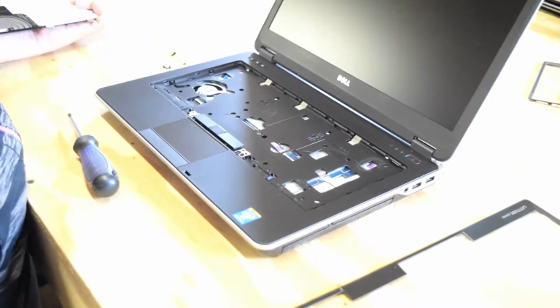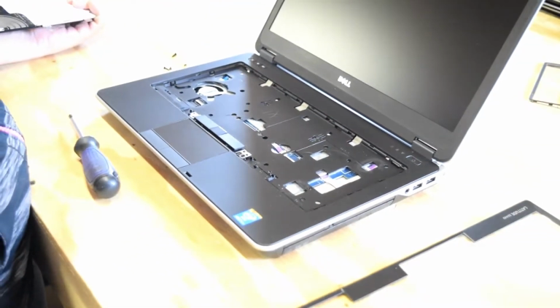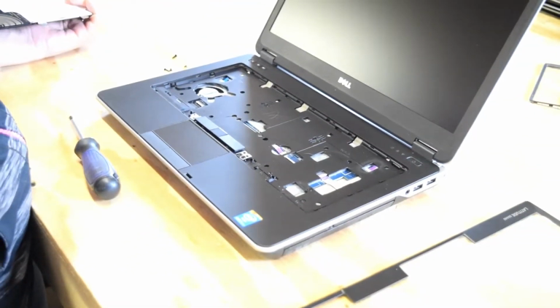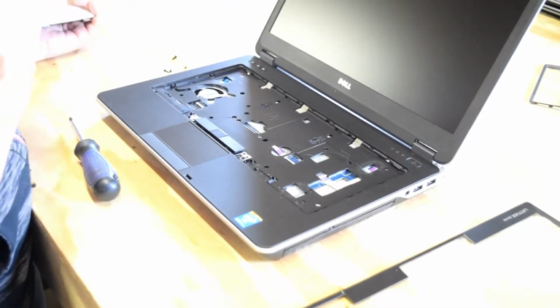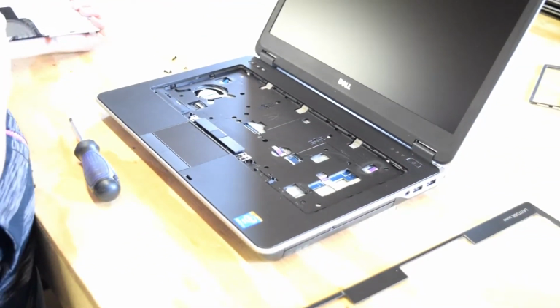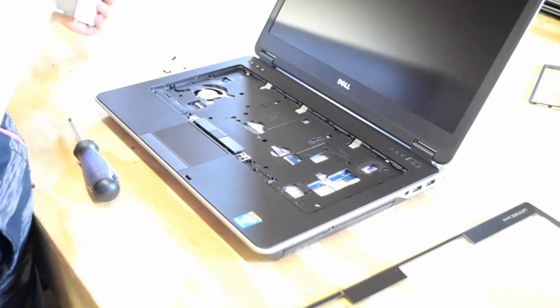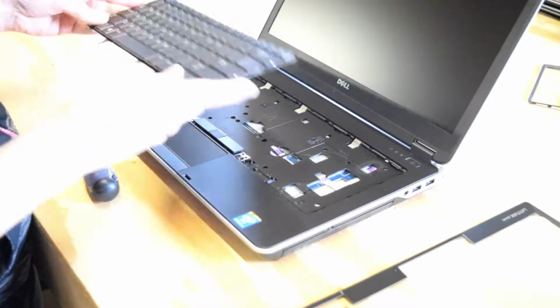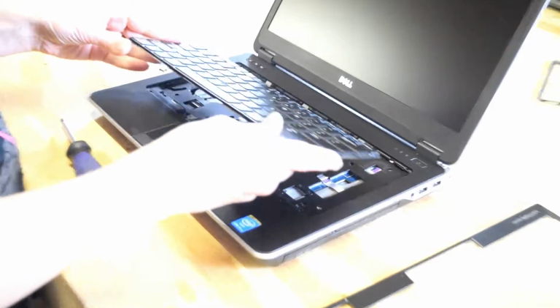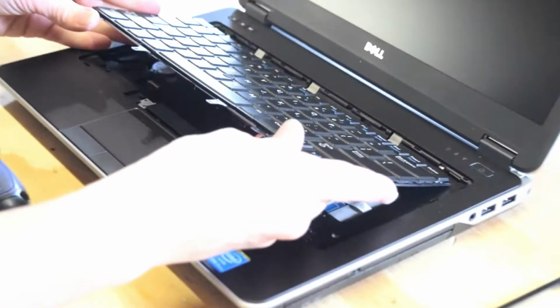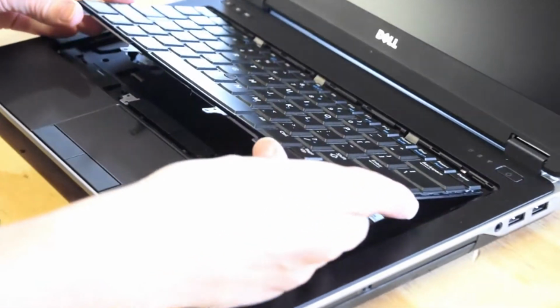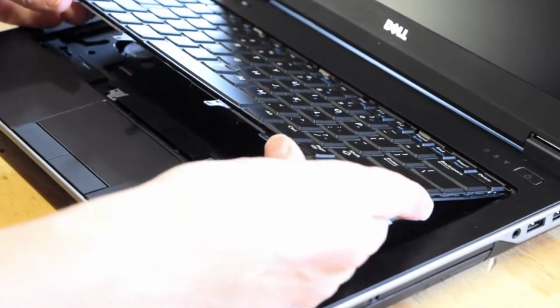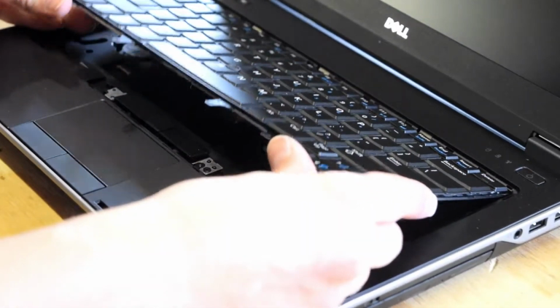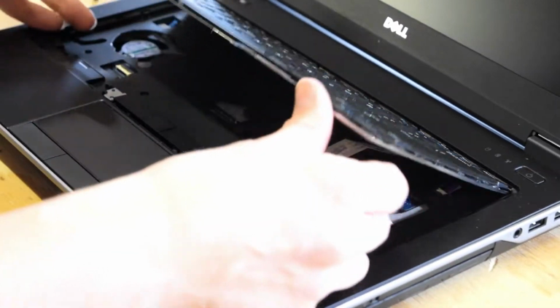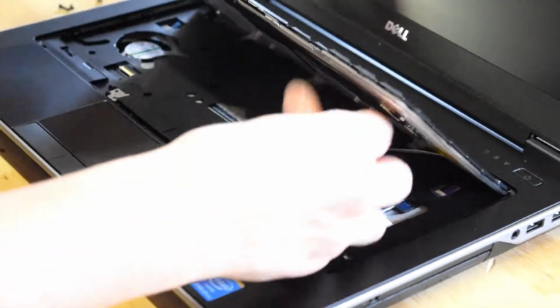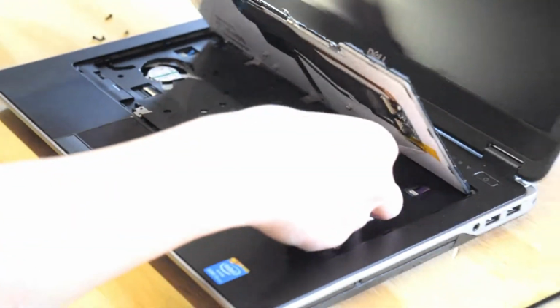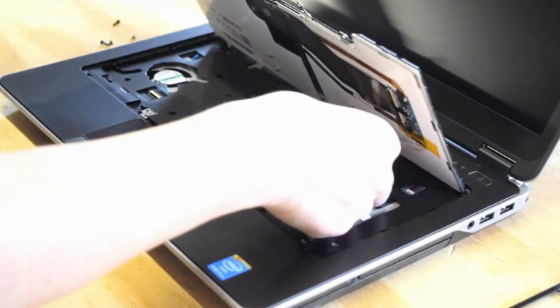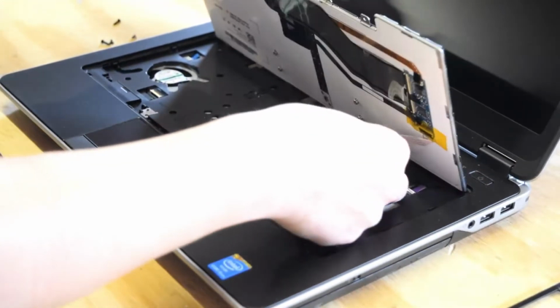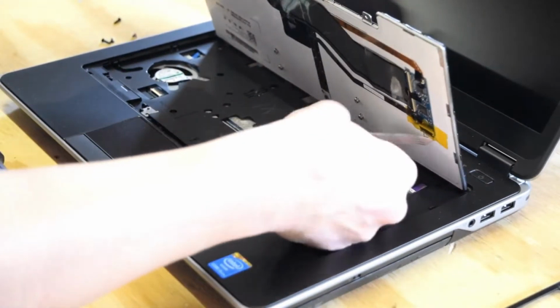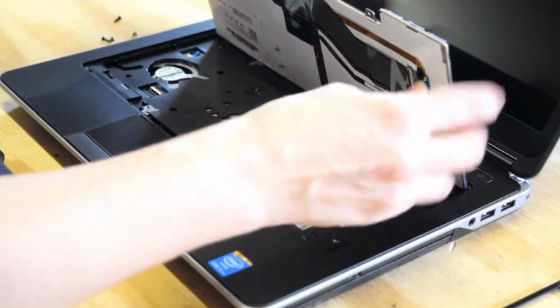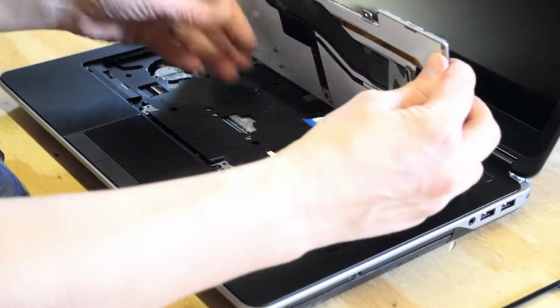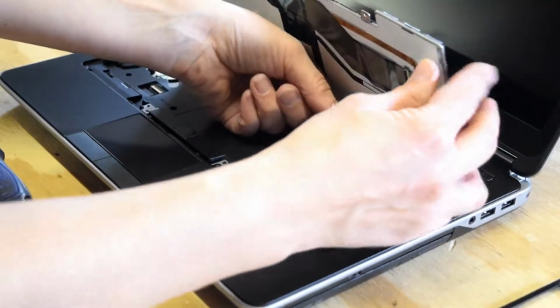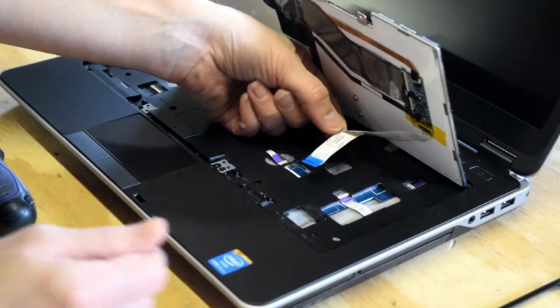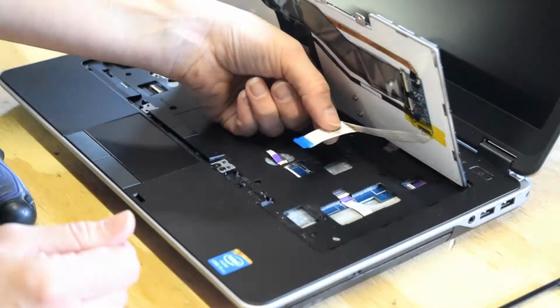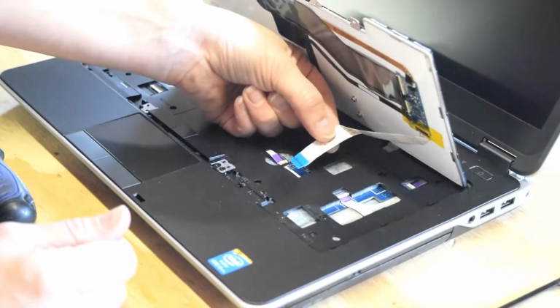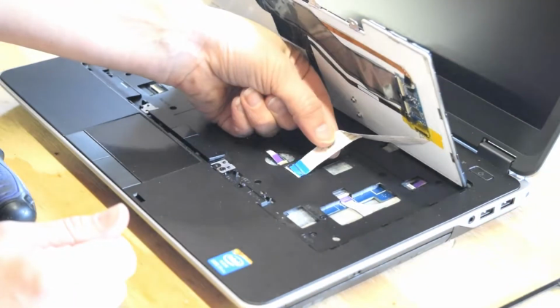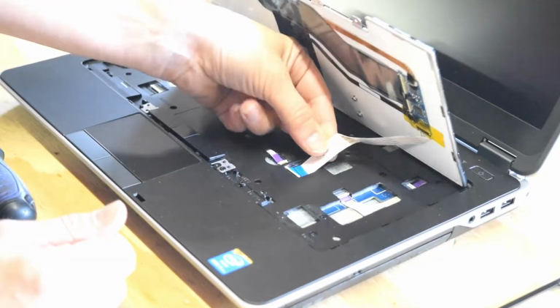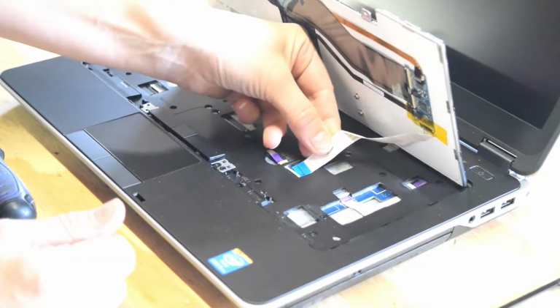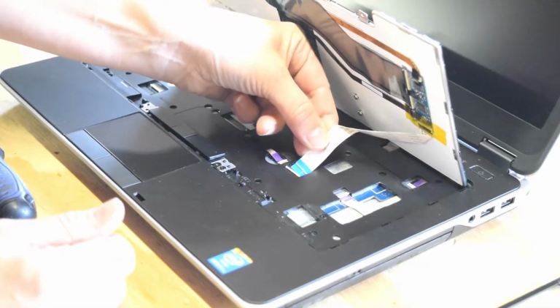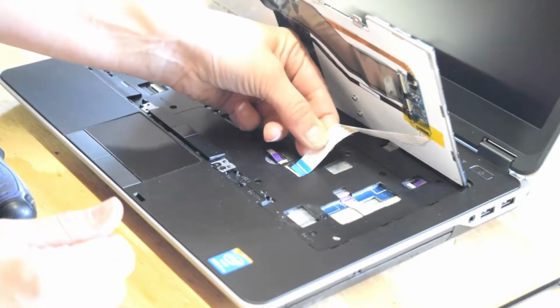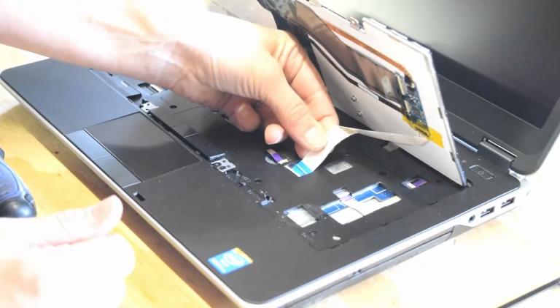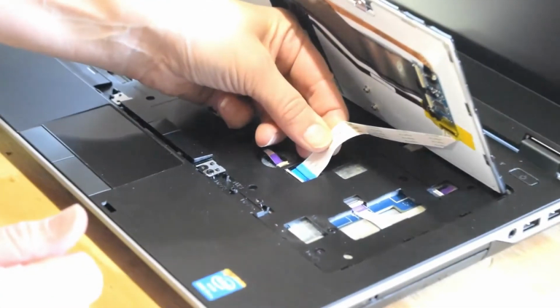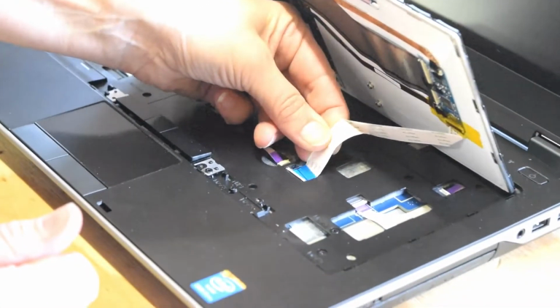So that's it — you got it out. Now you go to put another one in, you just reverse the process. You notice we put that keyboard in at the top first and then put the connector in its slot.